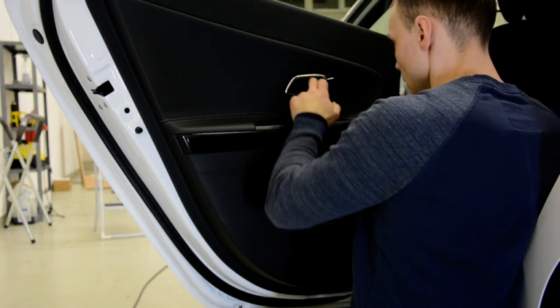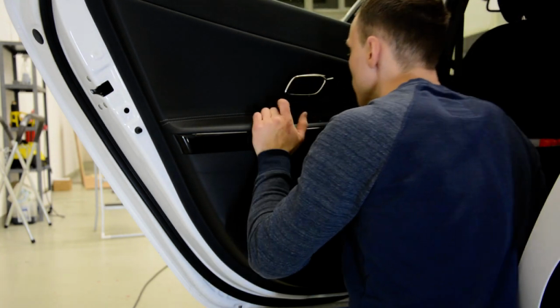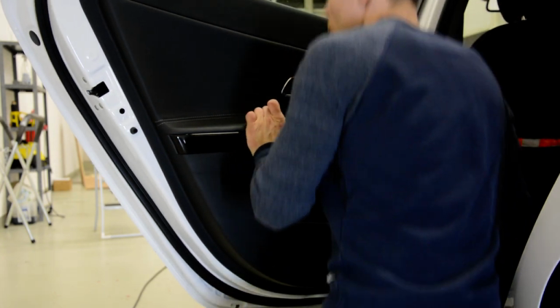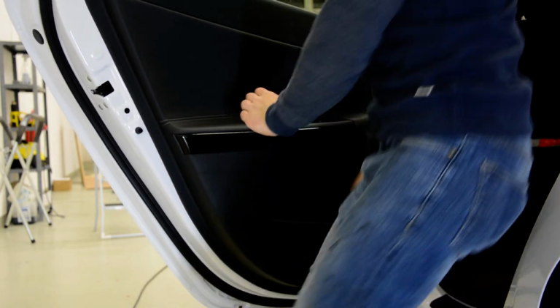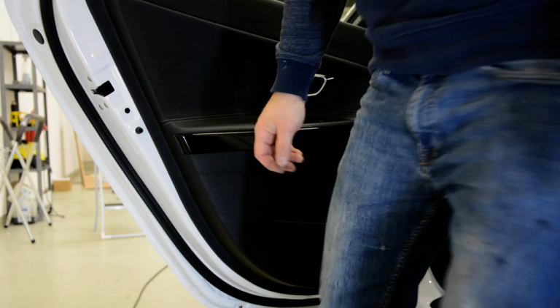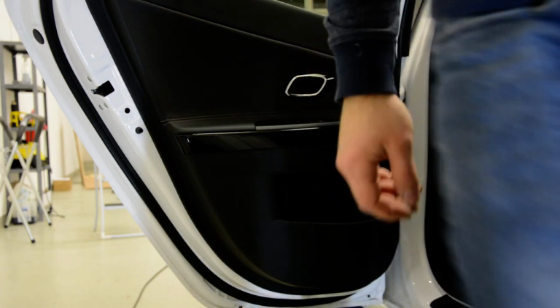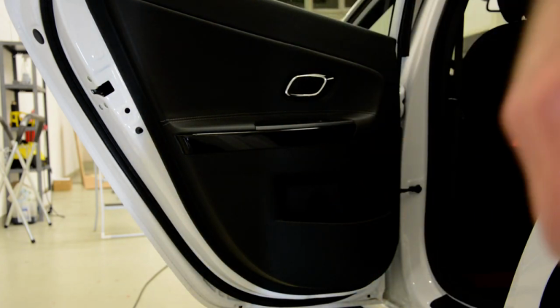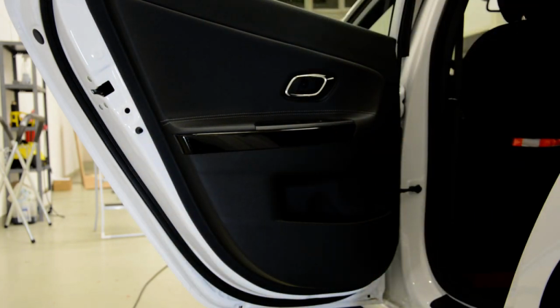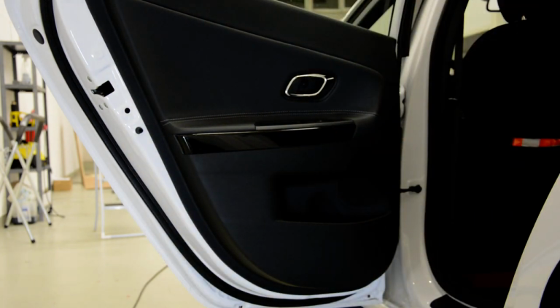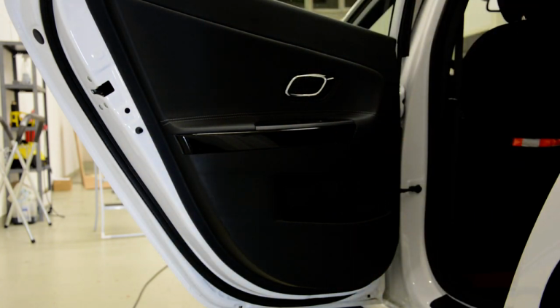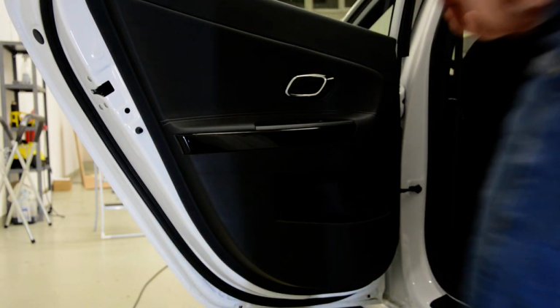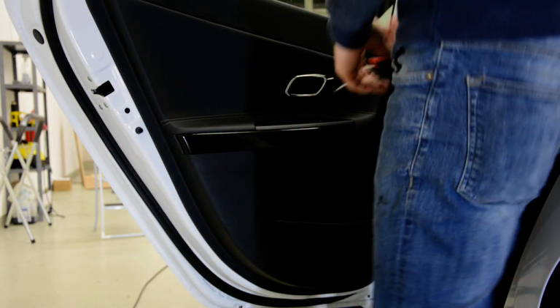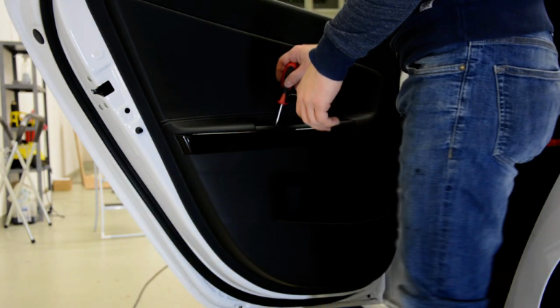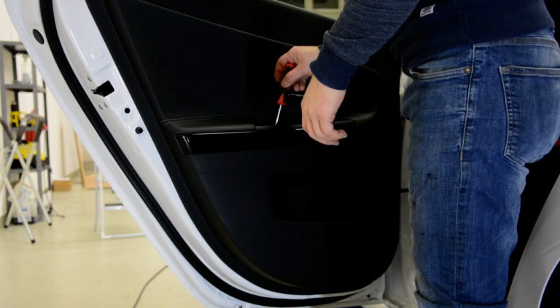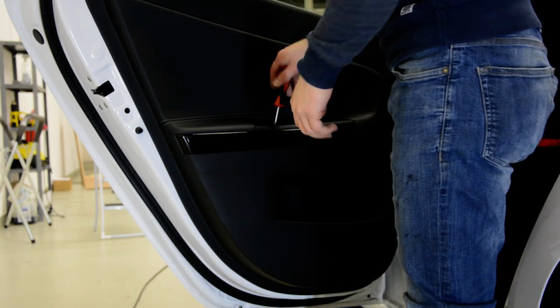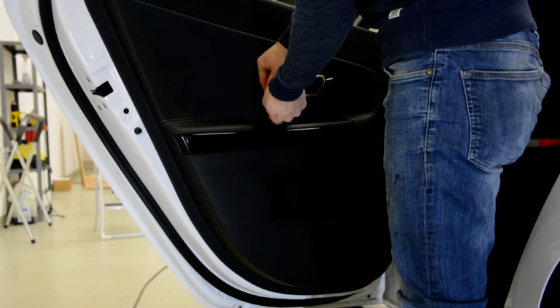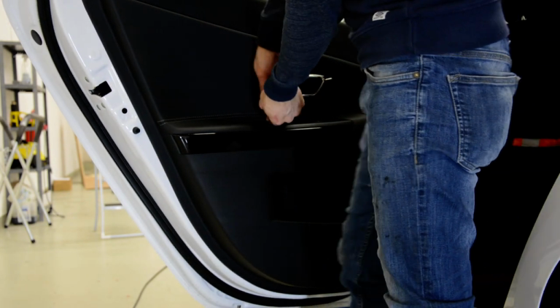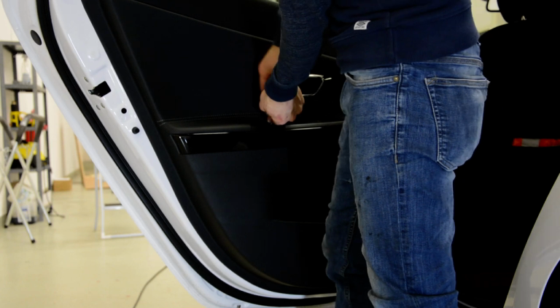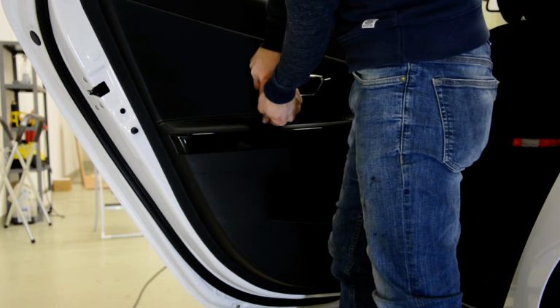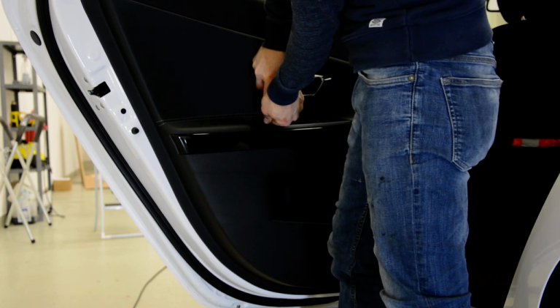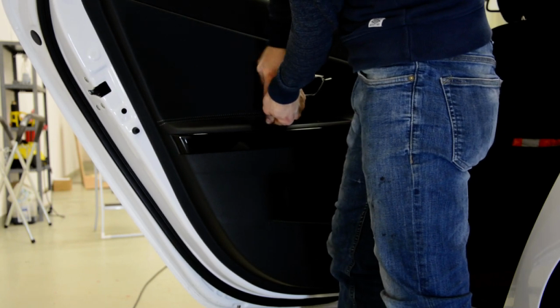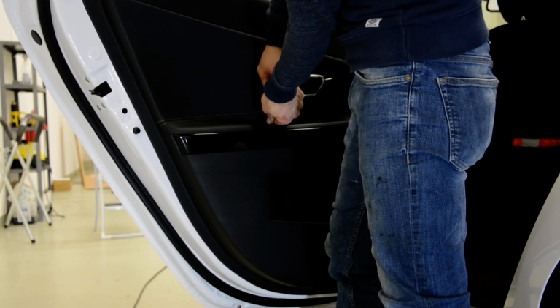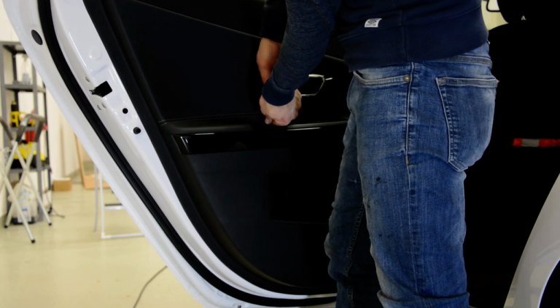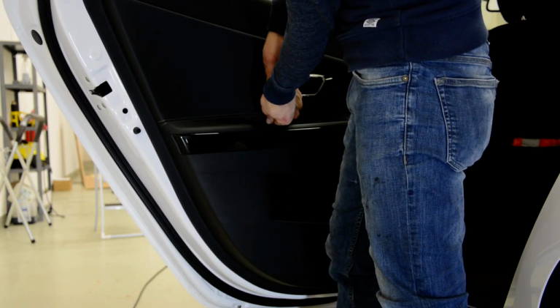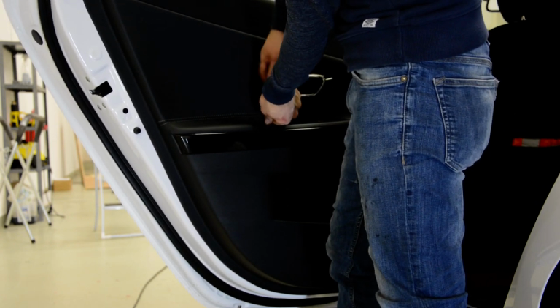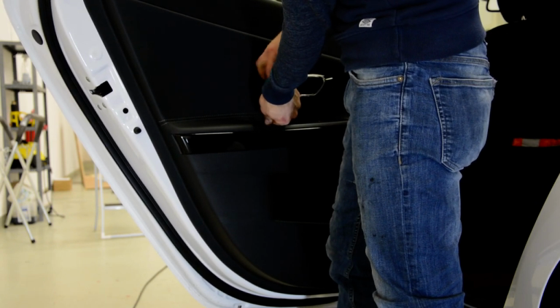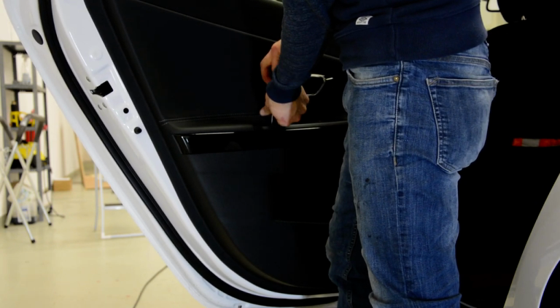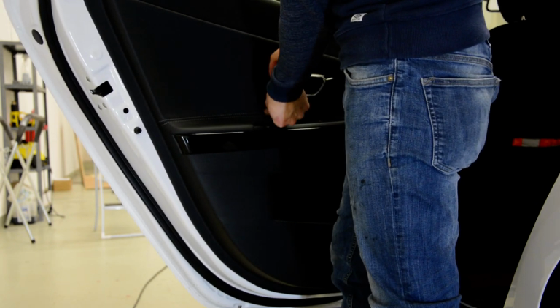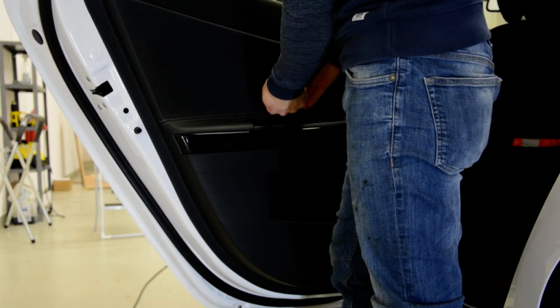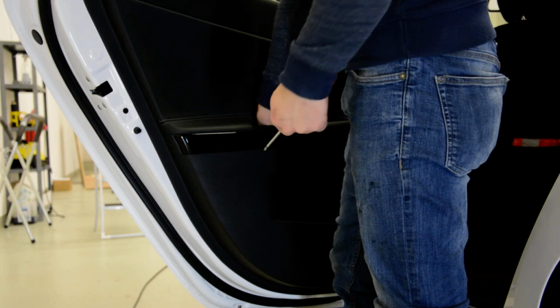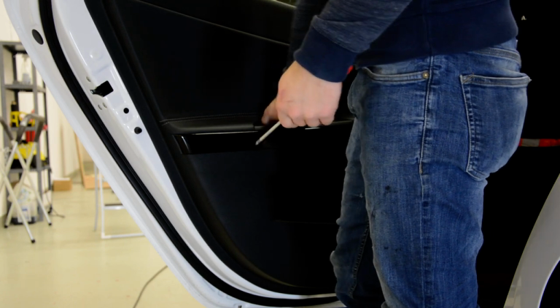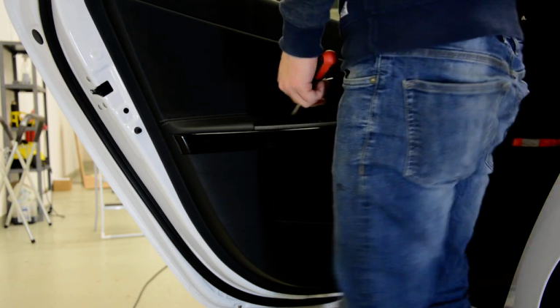Now, two cross-type screws. Number three.